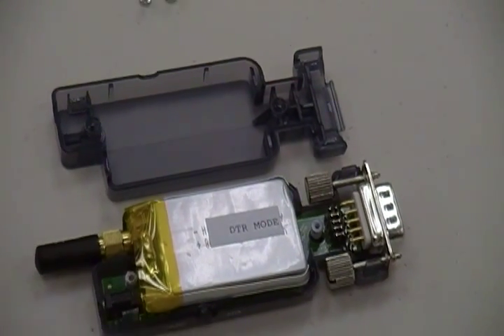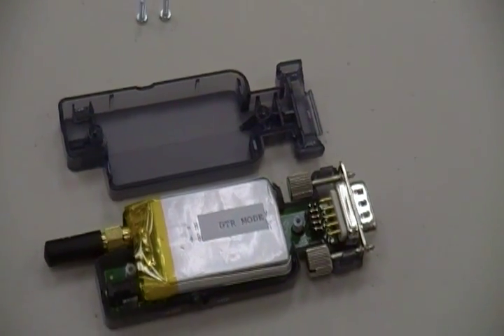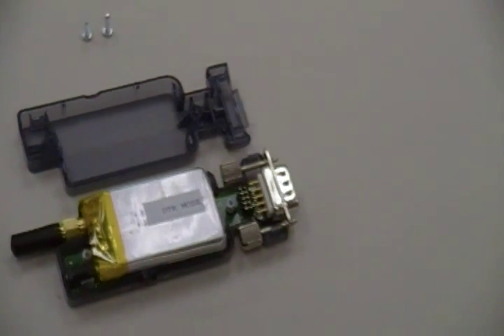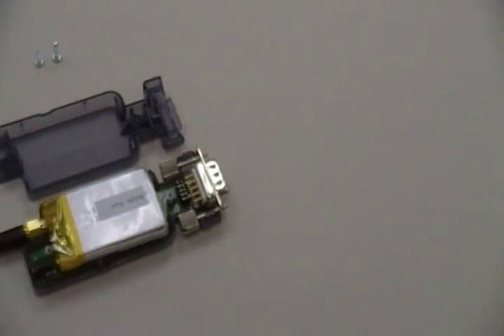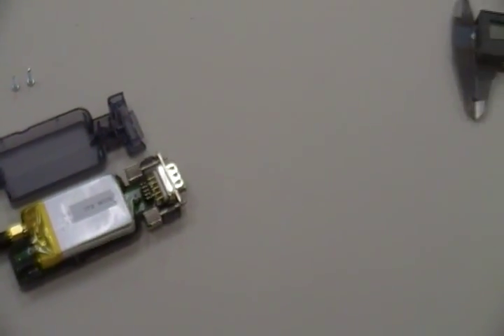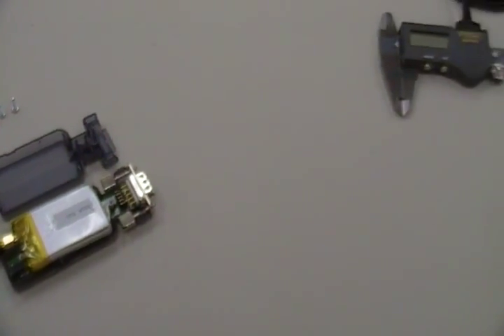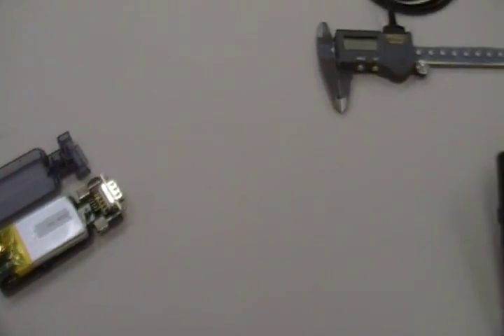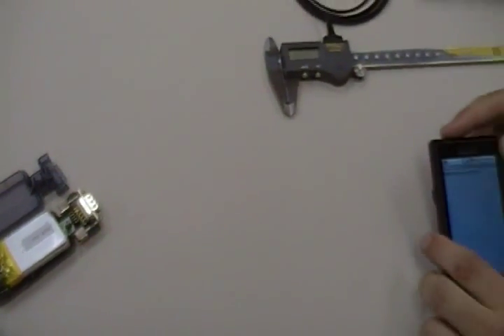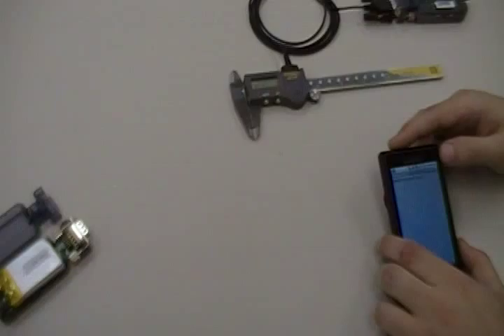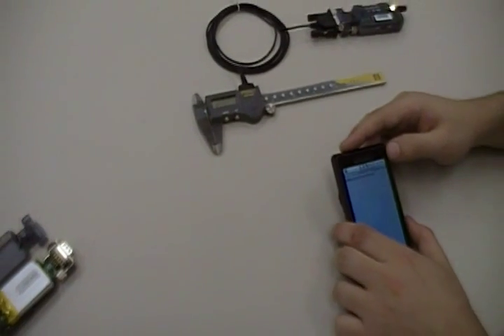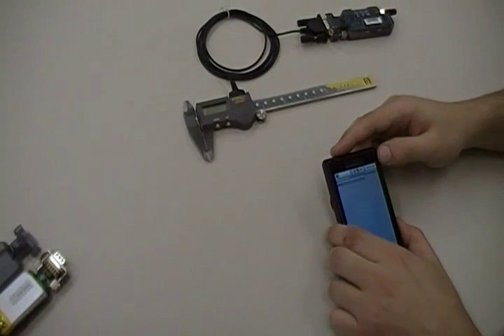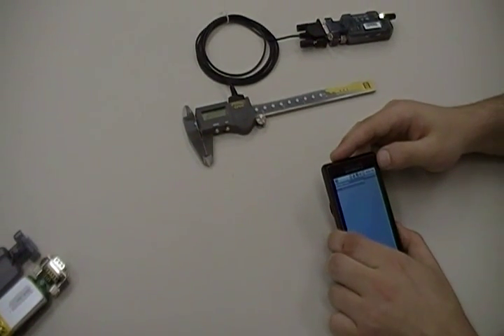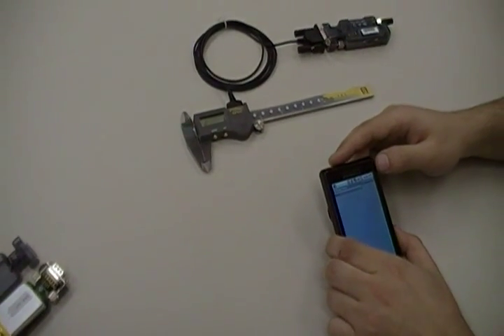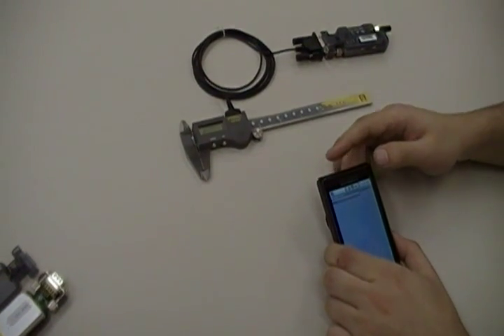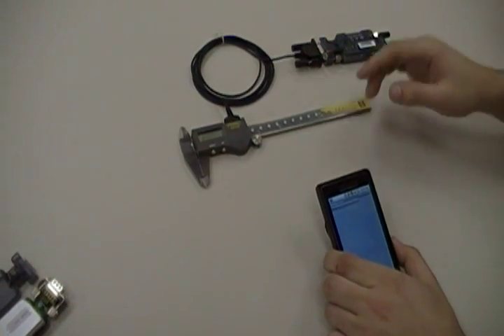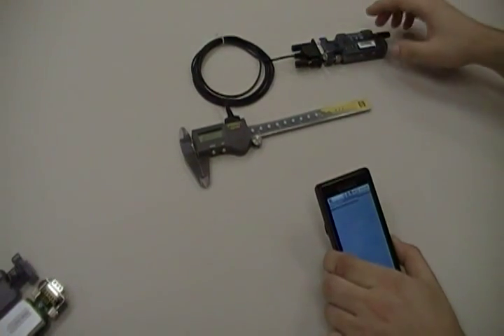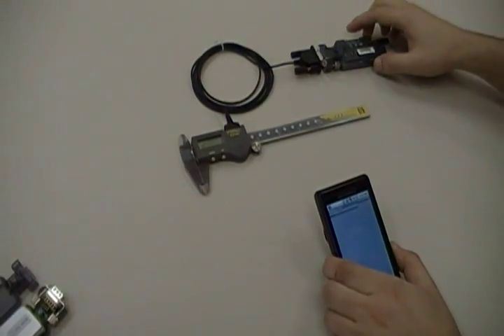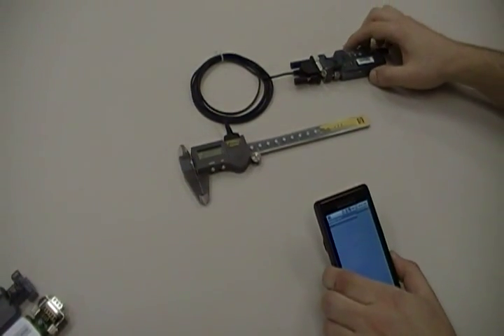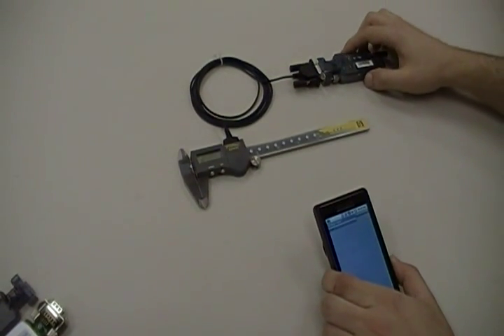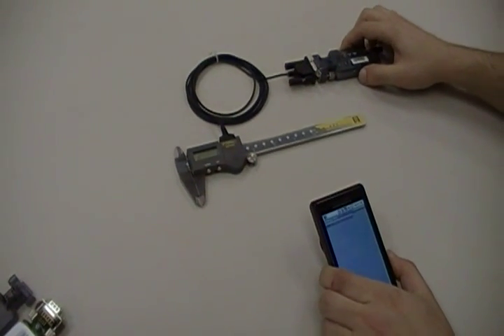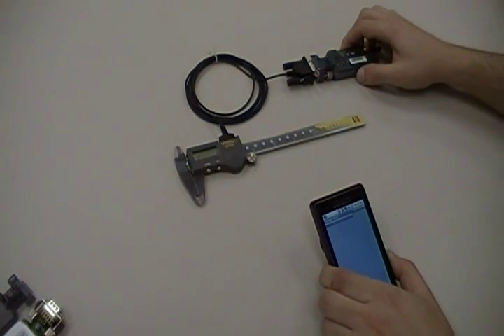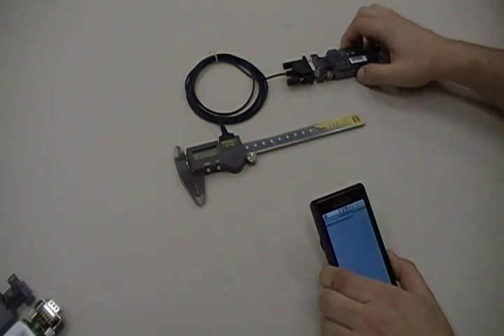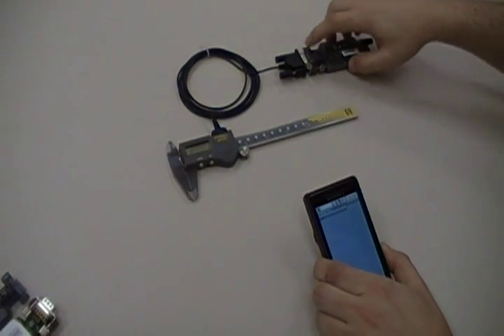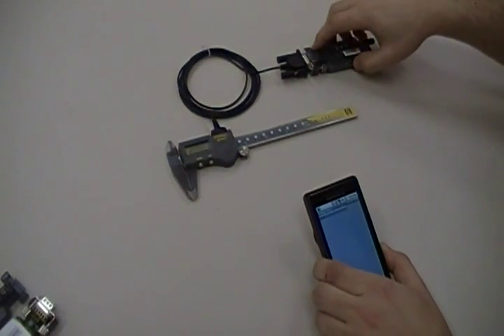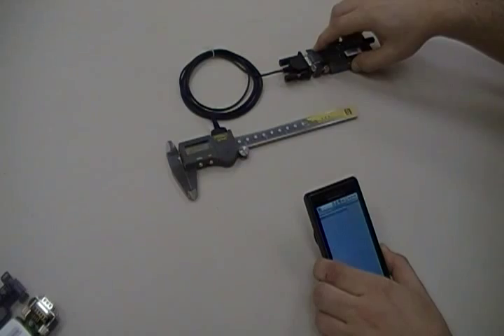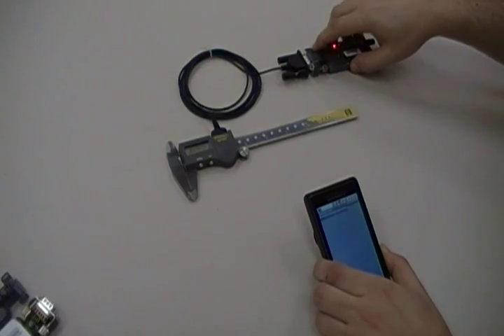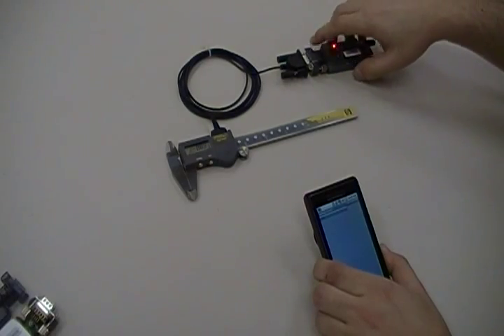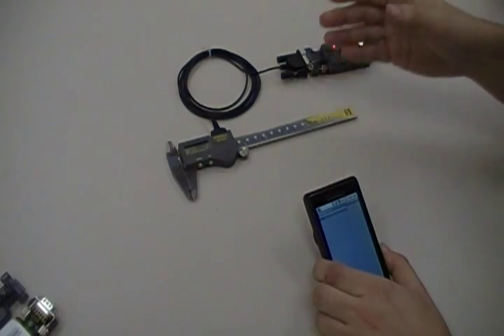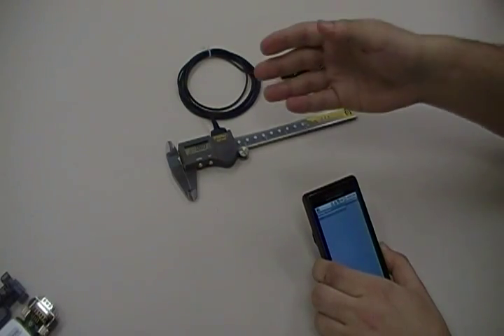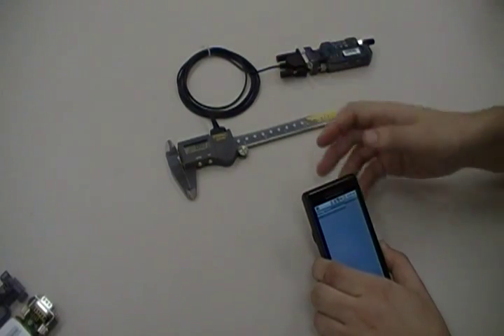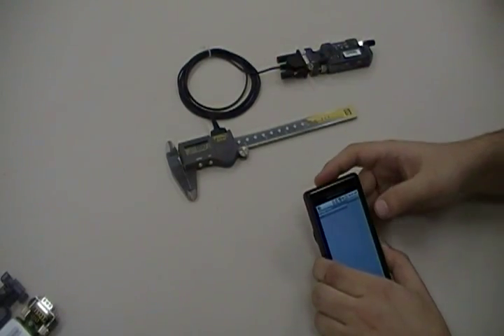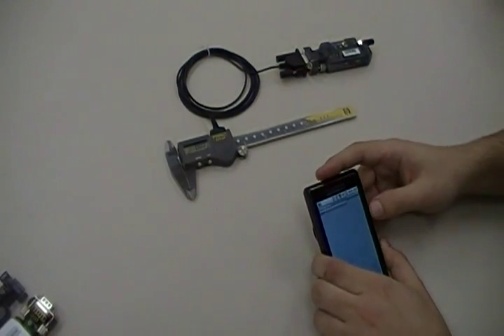Over here we've got an XP unit that's already been set up, so we're going to turn it on, which also turns on the caliper.